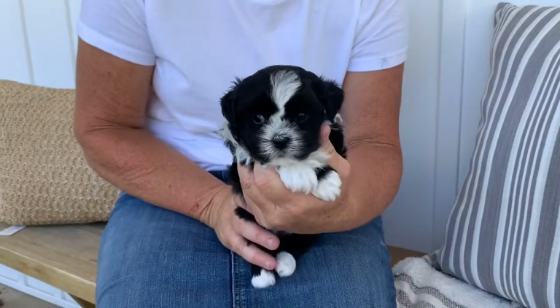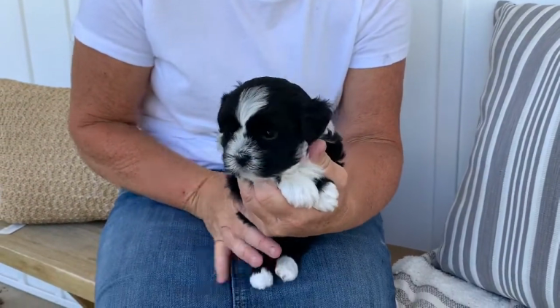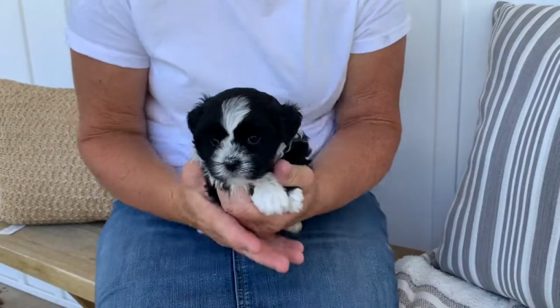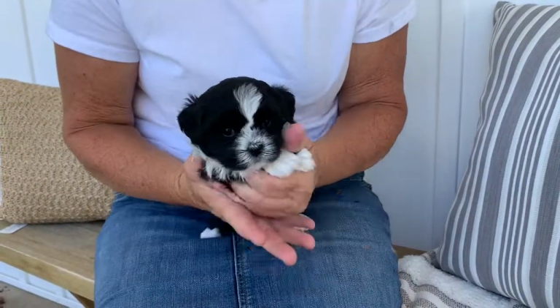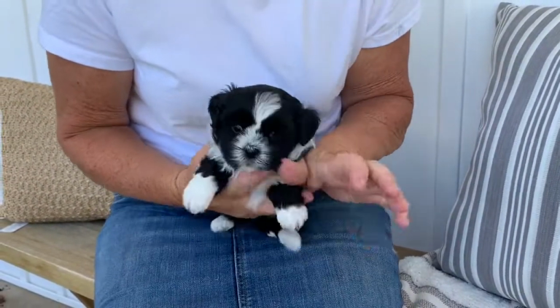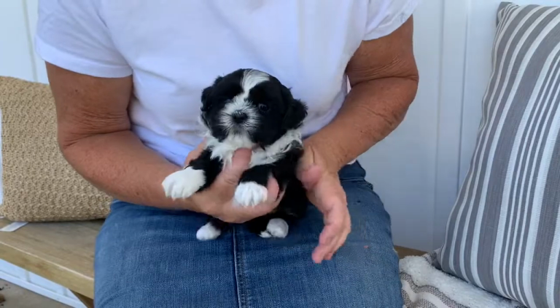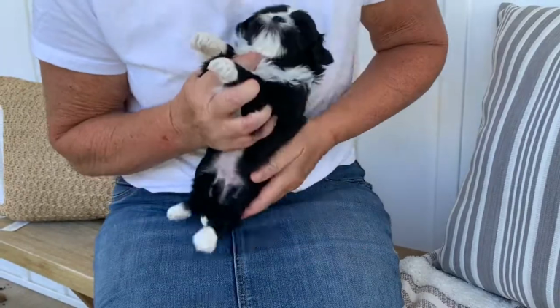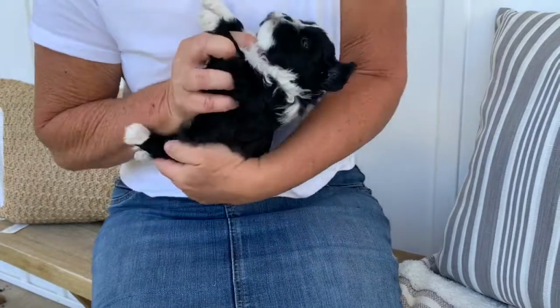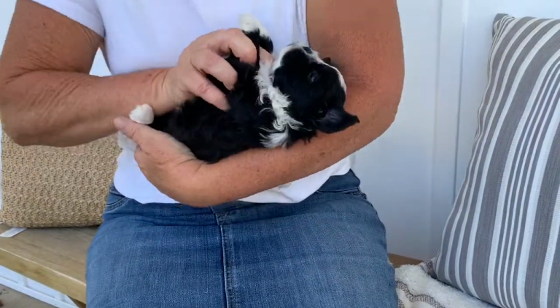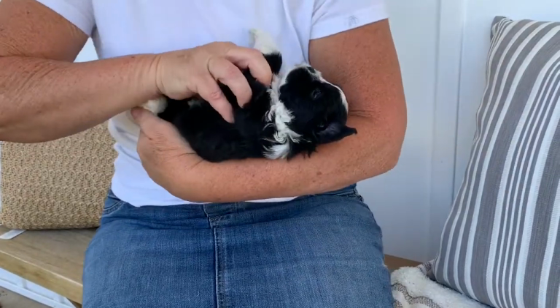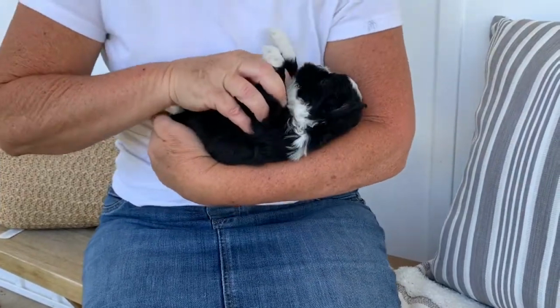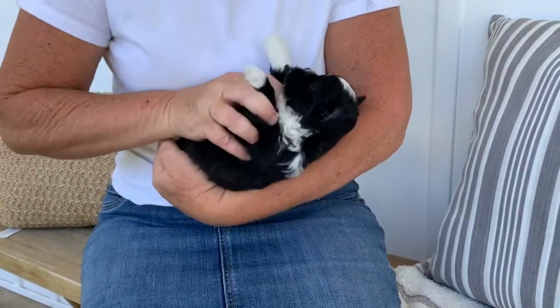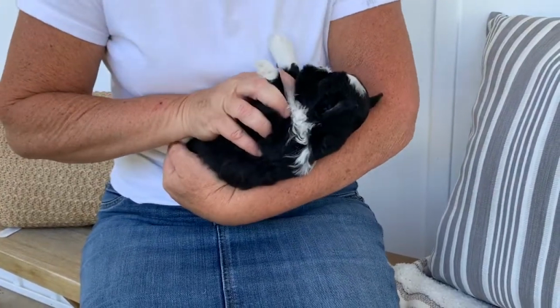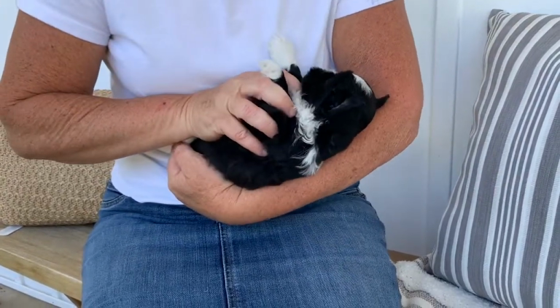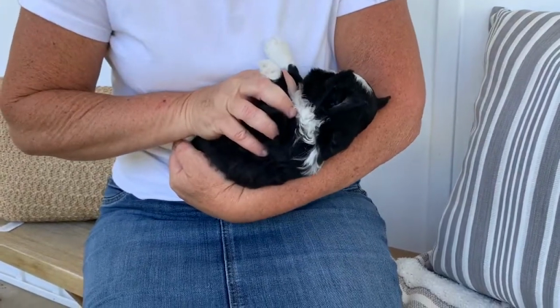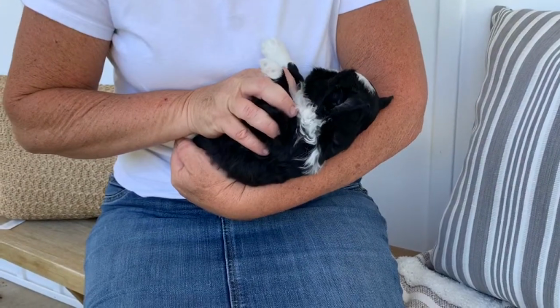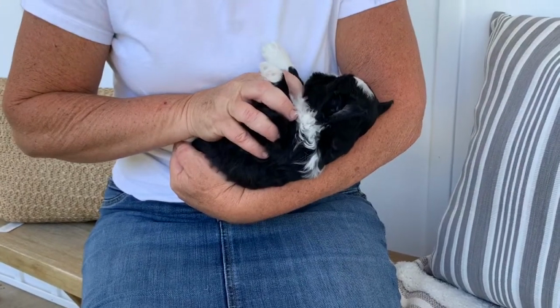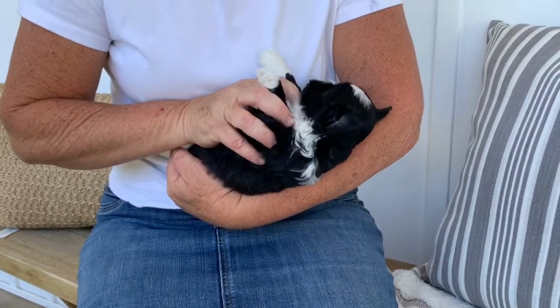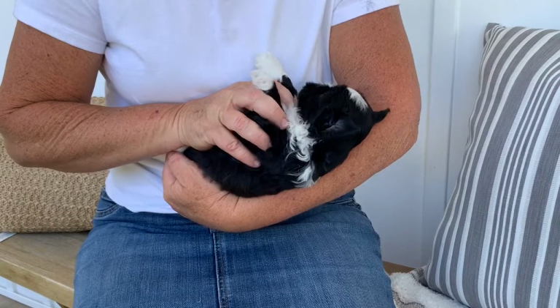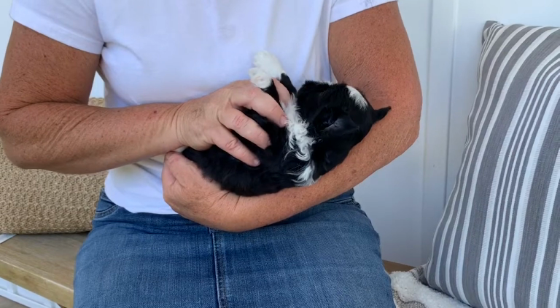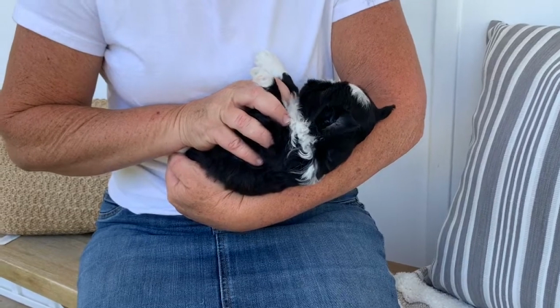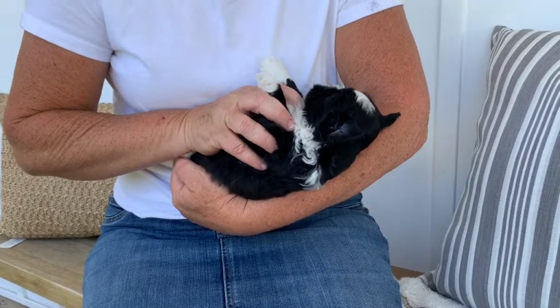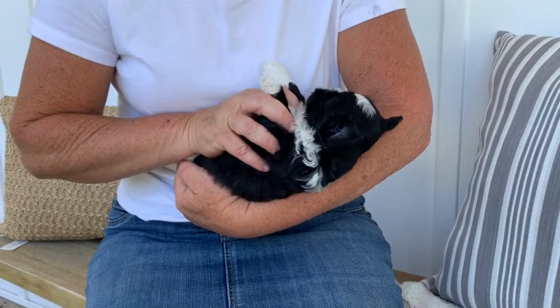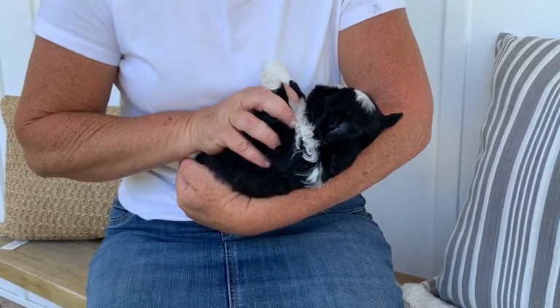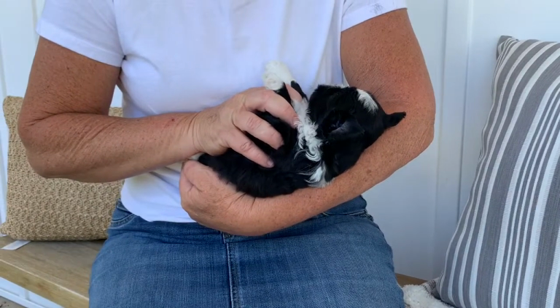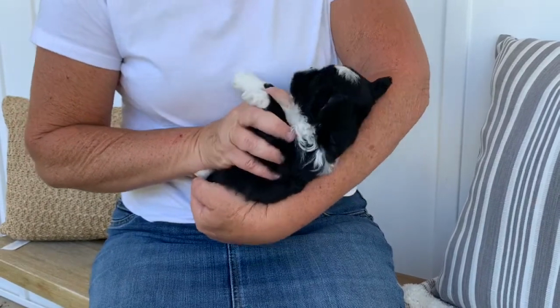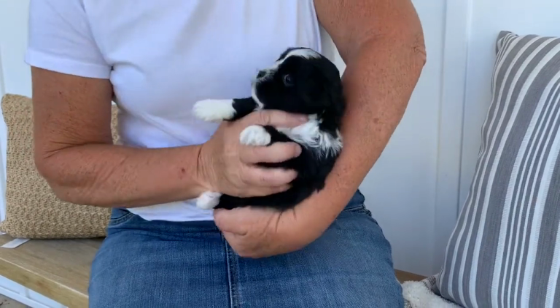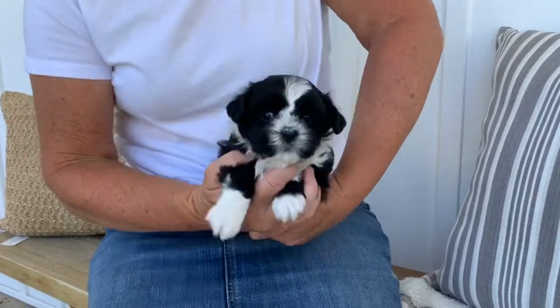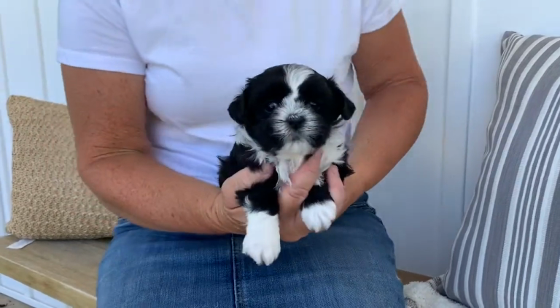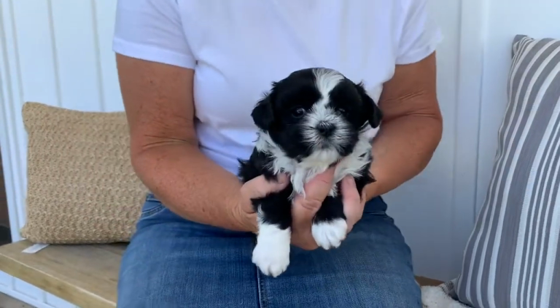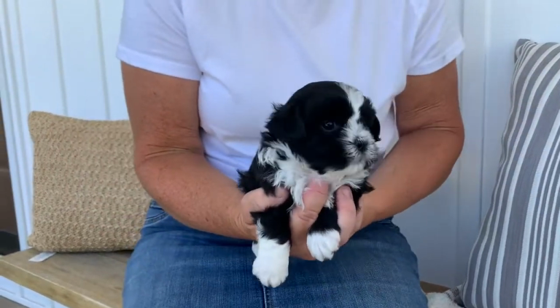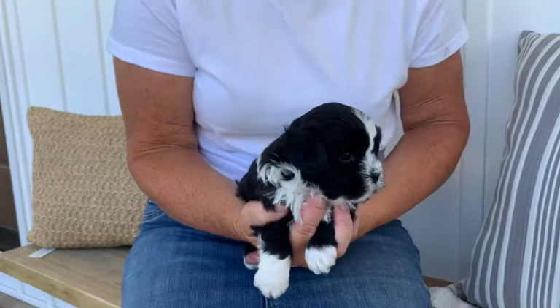That's her face. I'm going to show you a few things that we're looking for at this stage. So there she is in all her glory.